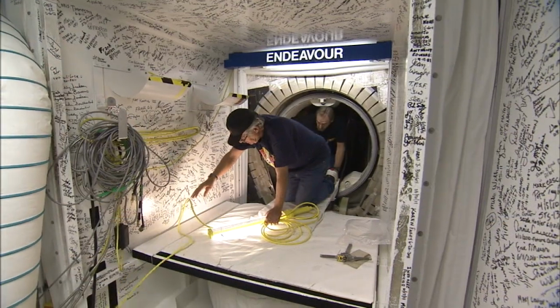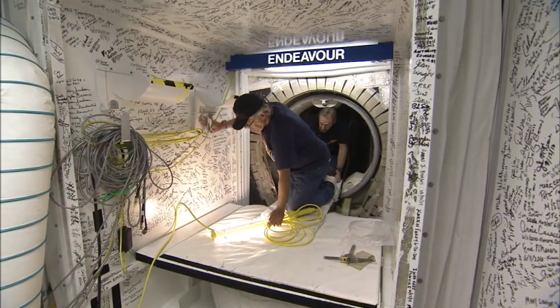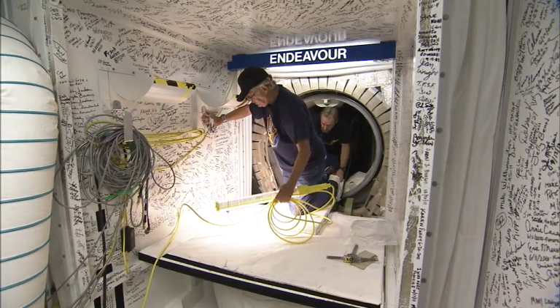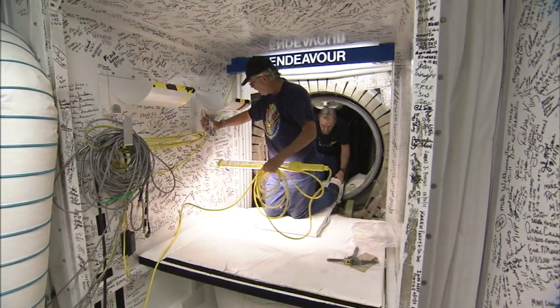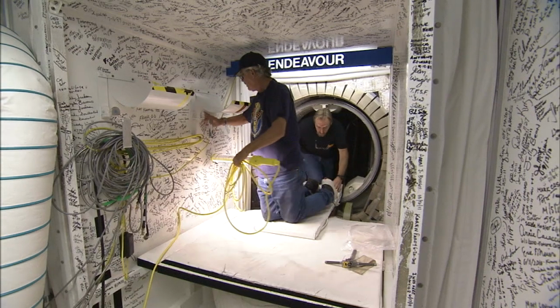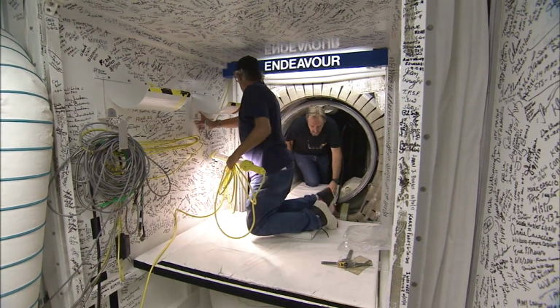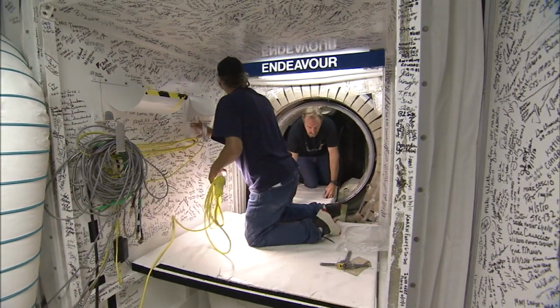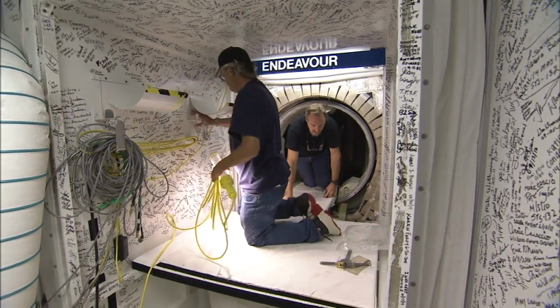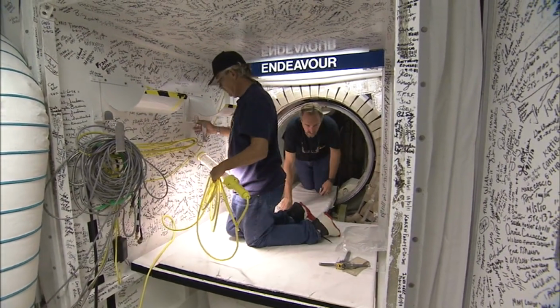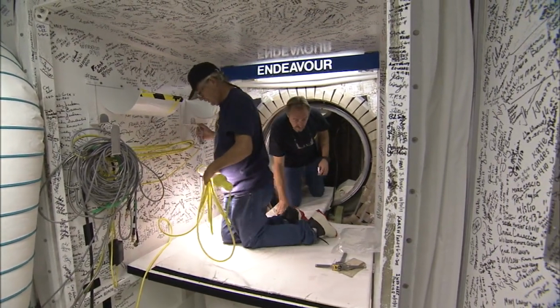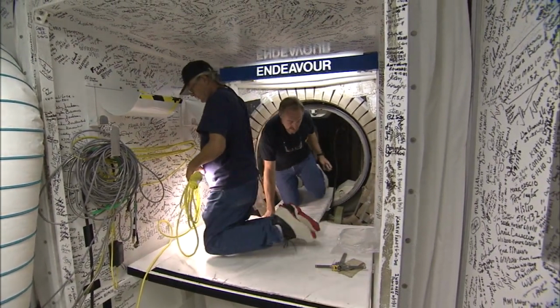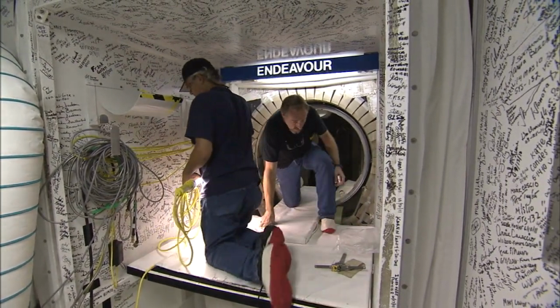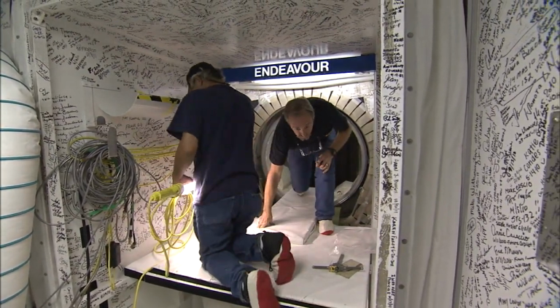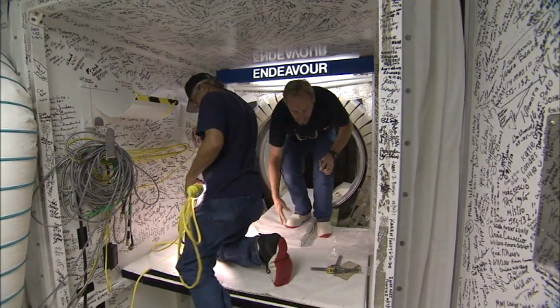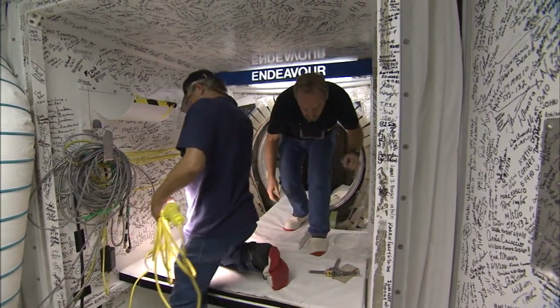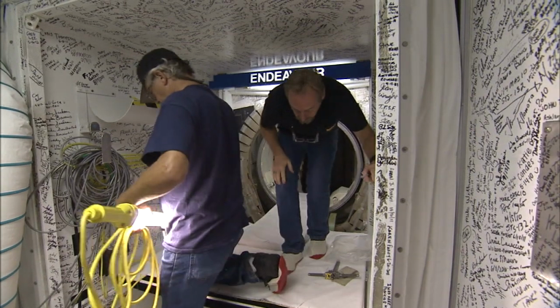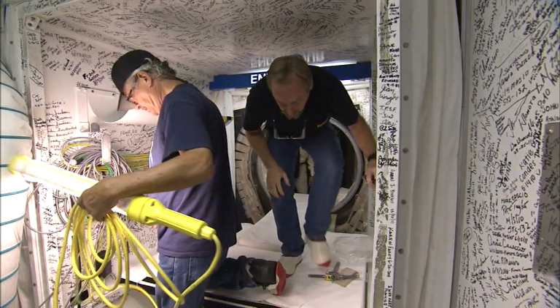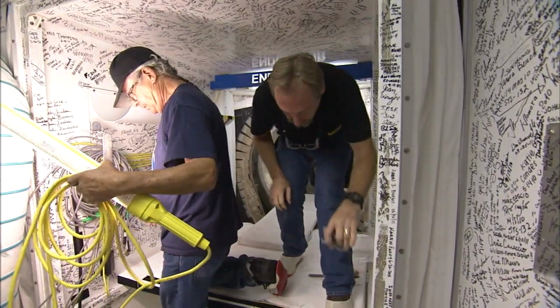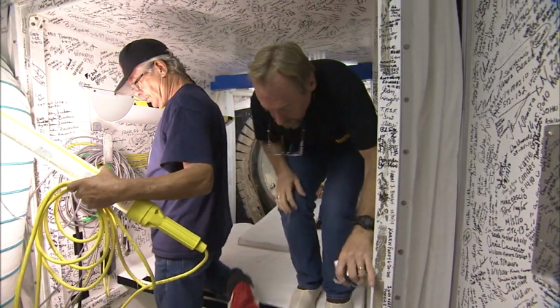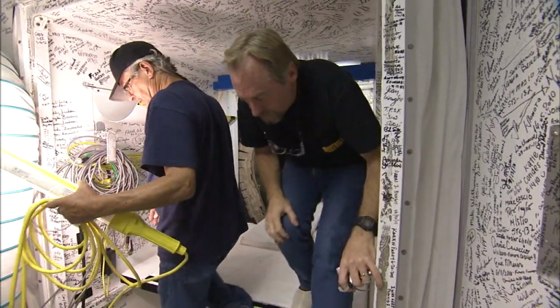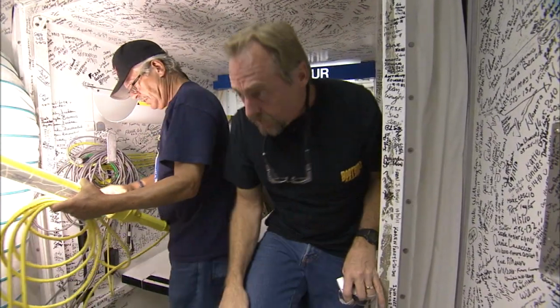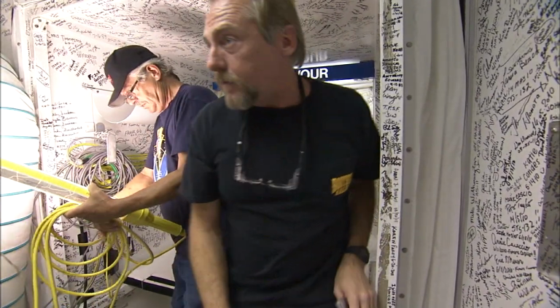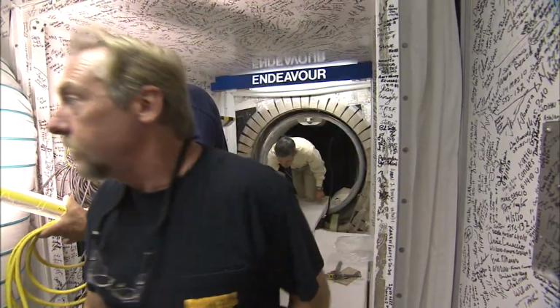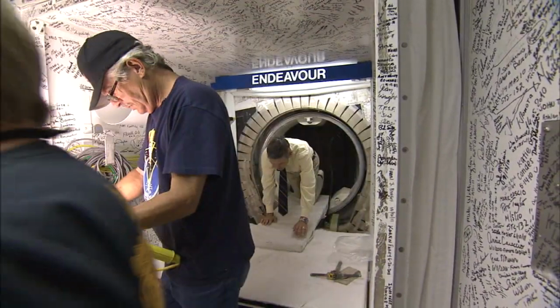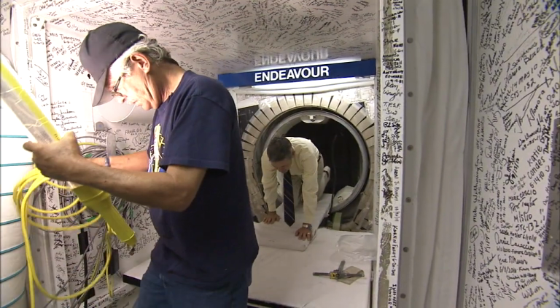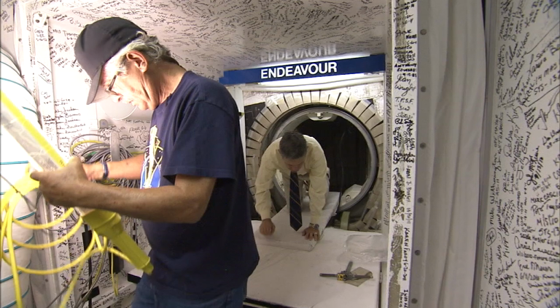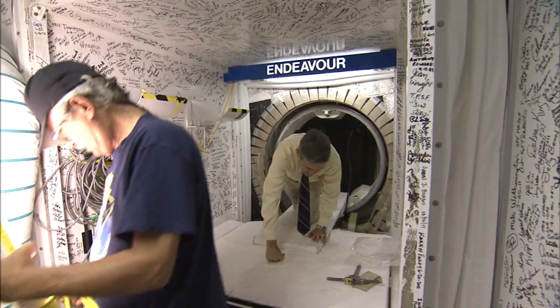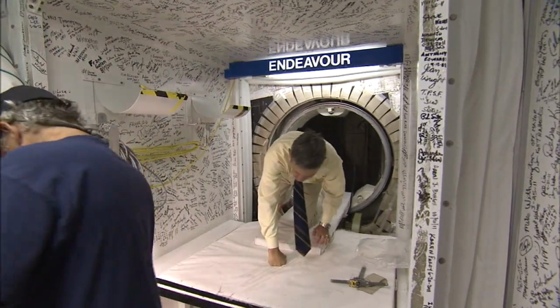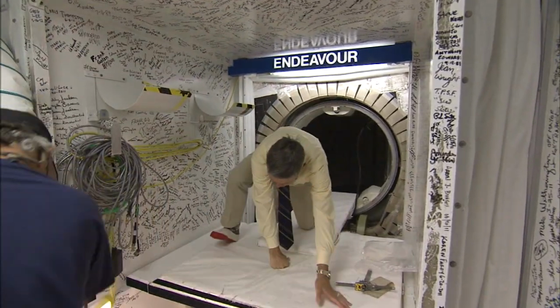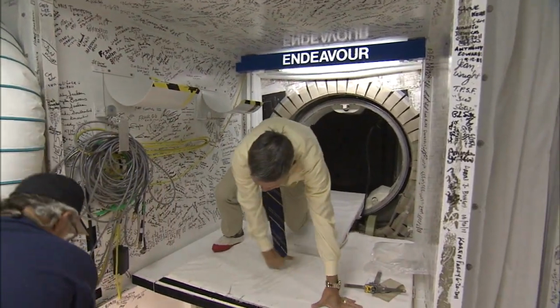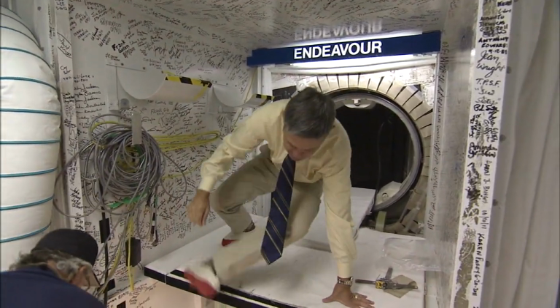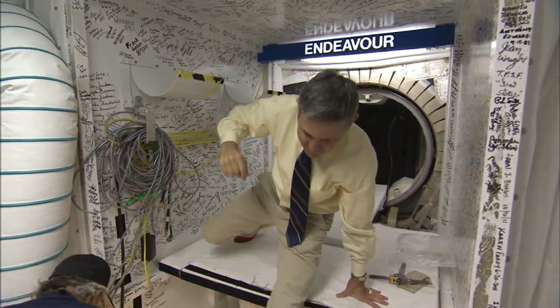One of the final steps in preparation took place on August 10th in Bay 2 of the Orbiter Processing Facility, when closeouts of the shuttle were completed. Appropriately, the last person out of Endeavor was Kennedy Space Center director Bob Cabana.